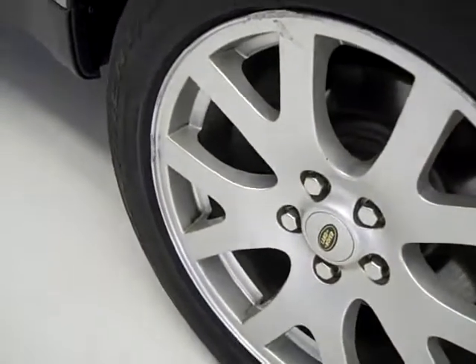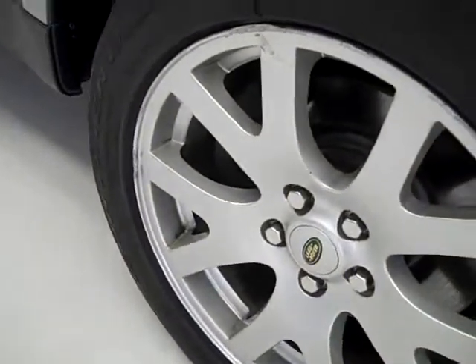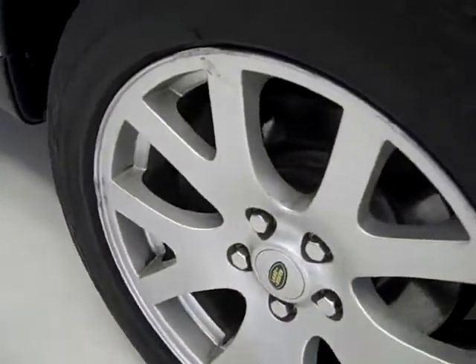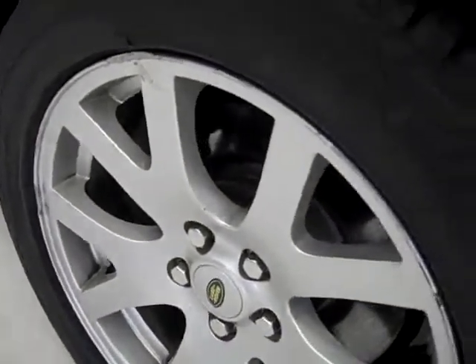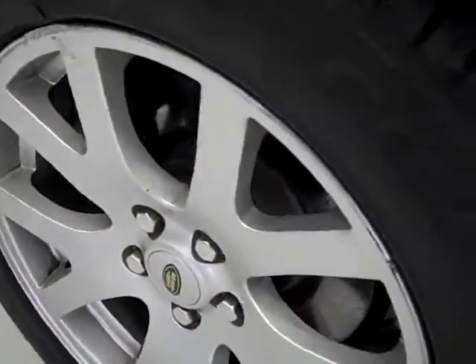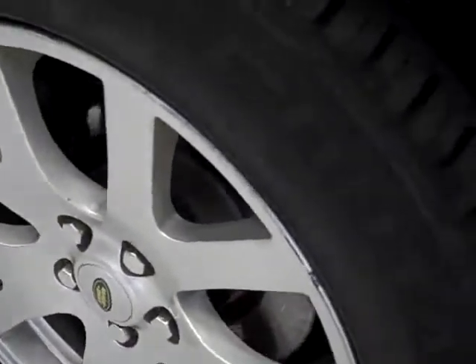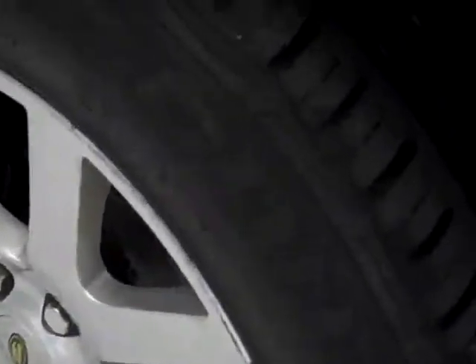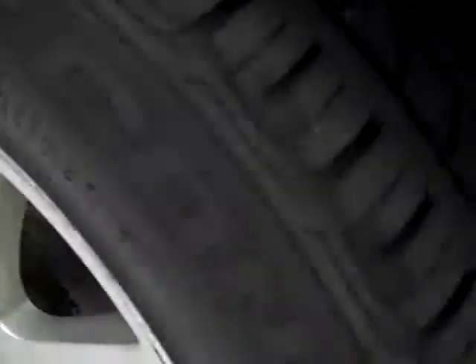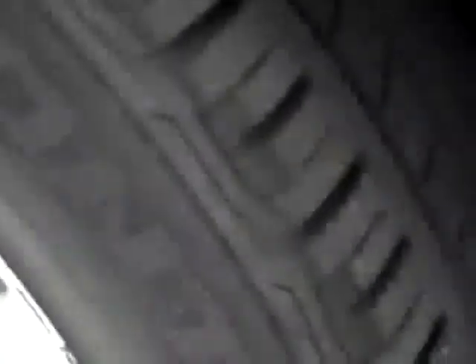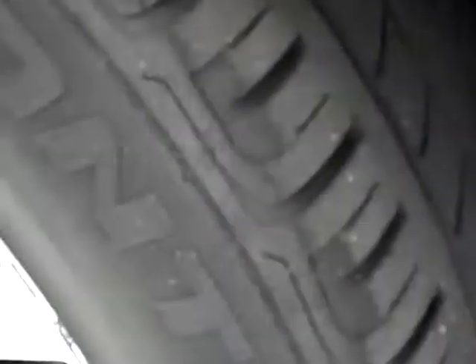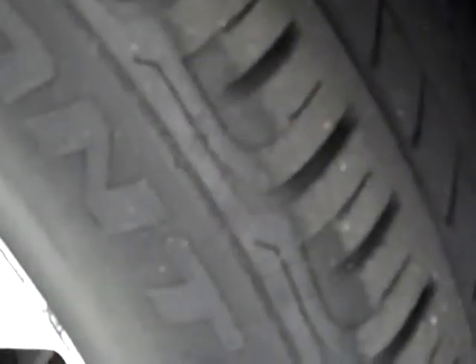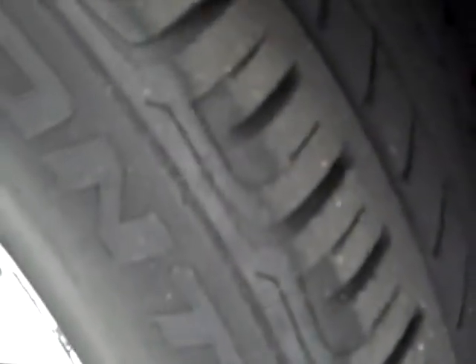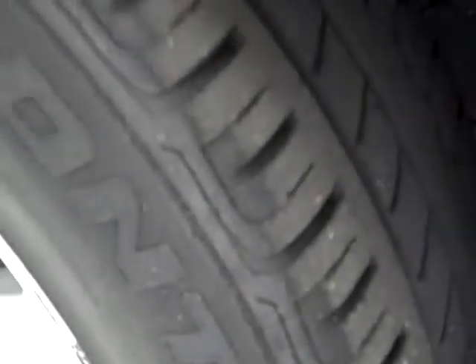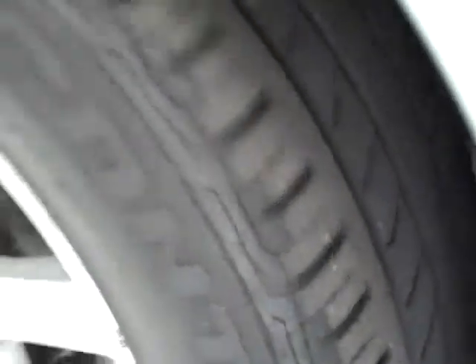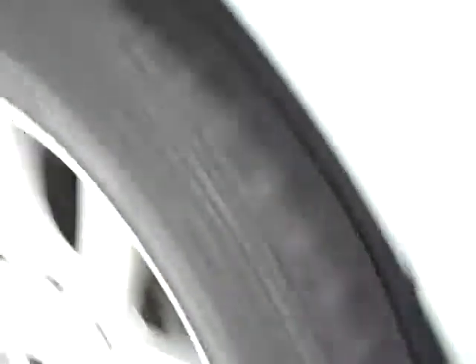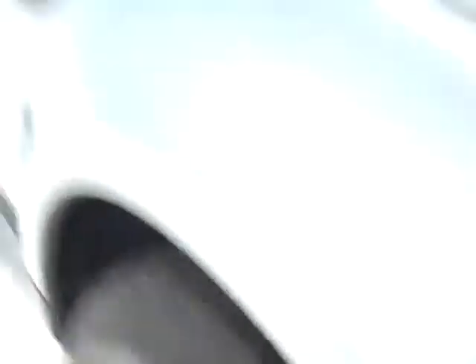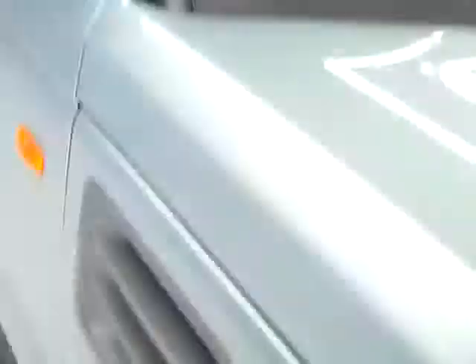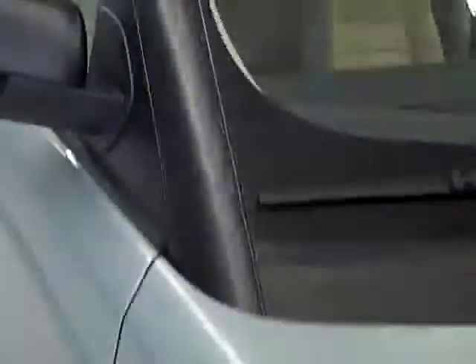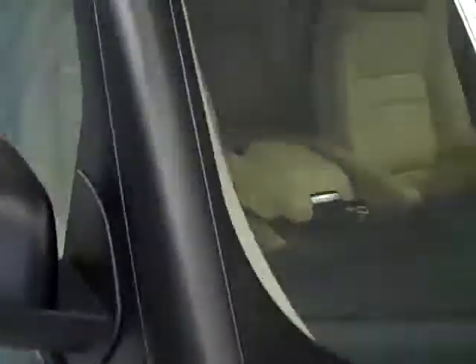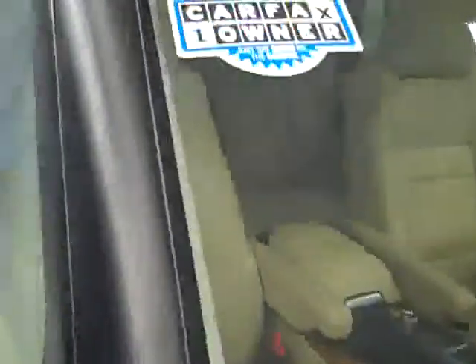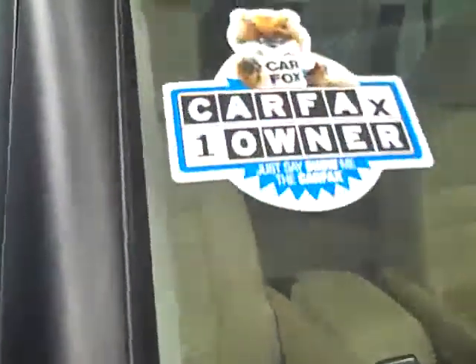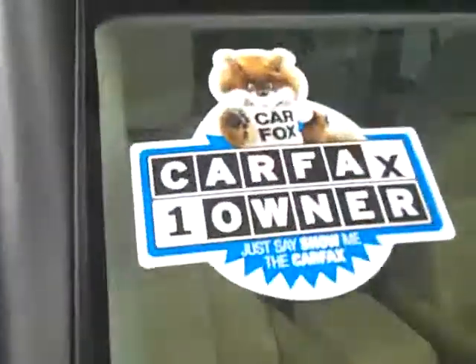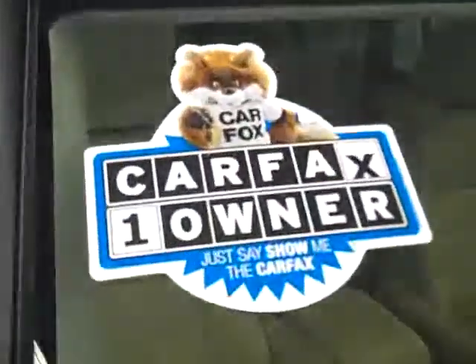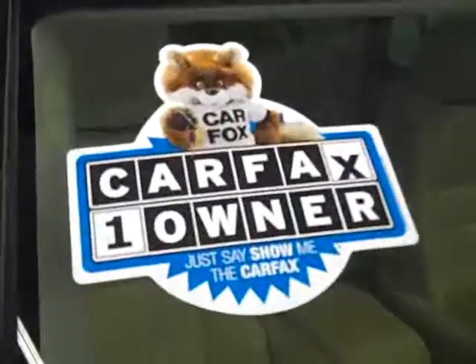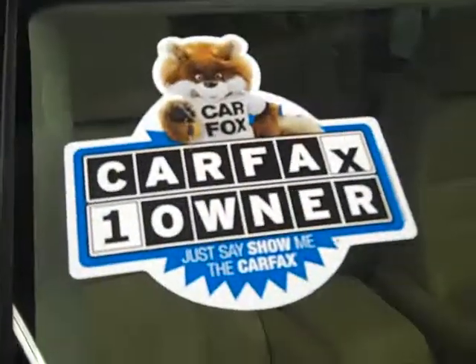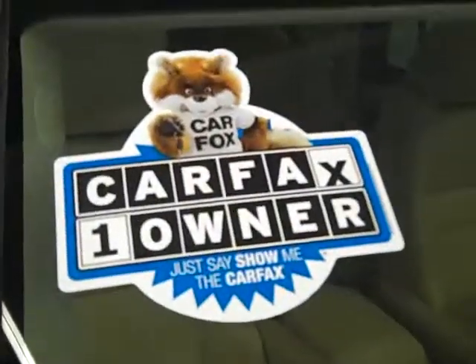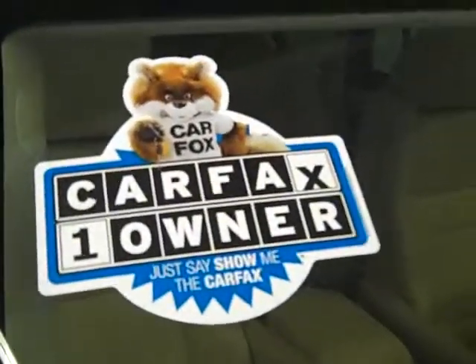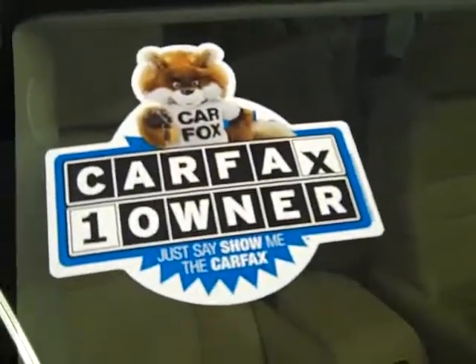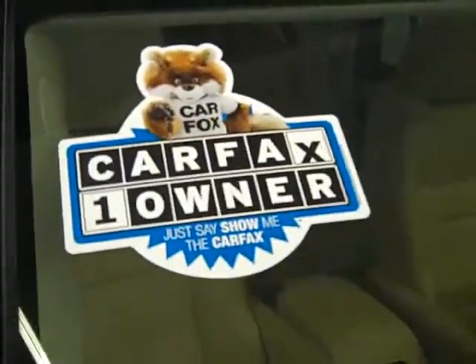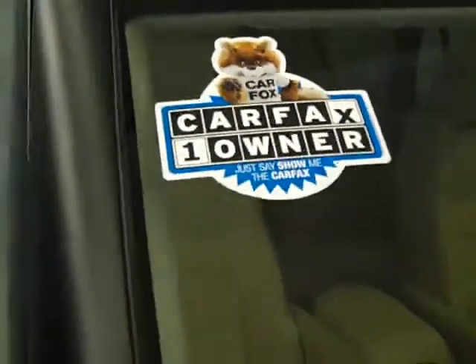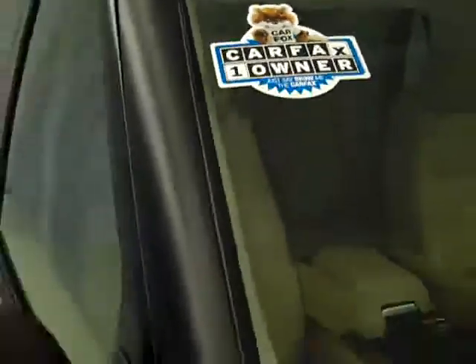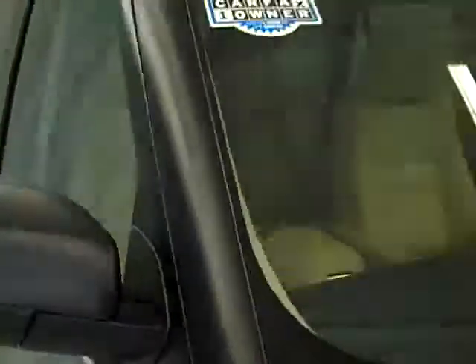These Continental cross contact tires have about 60% of their tread left. And we can see here that it is a one owner vehicle with a clean Carfax.